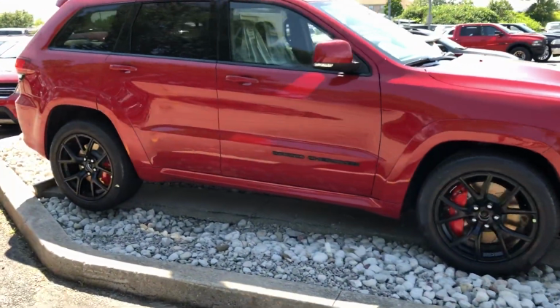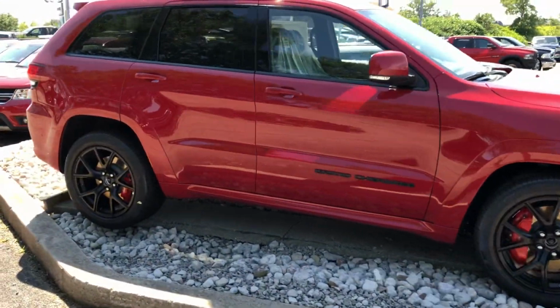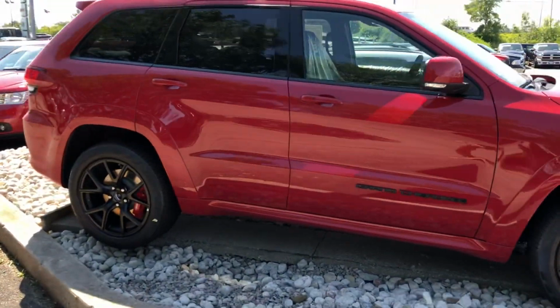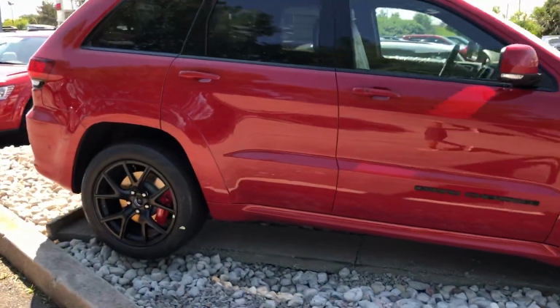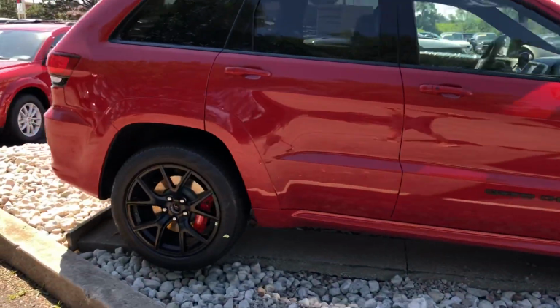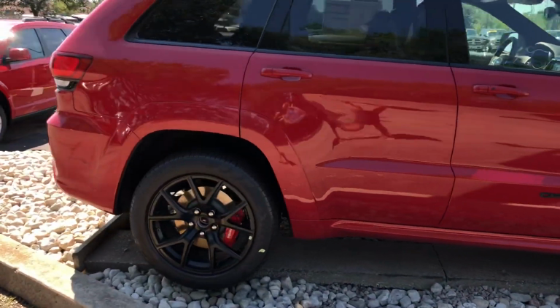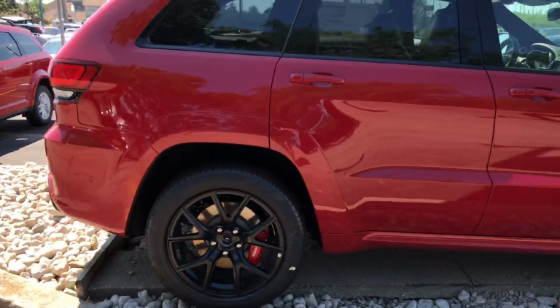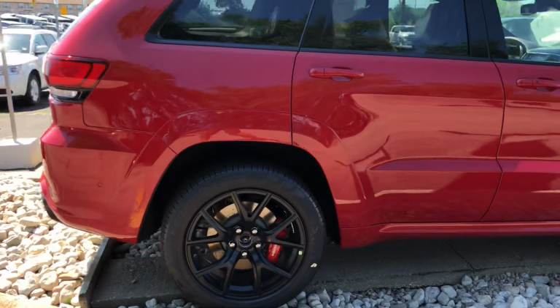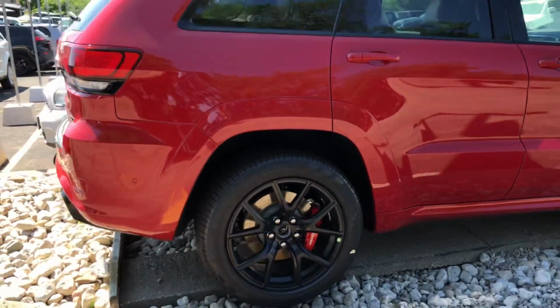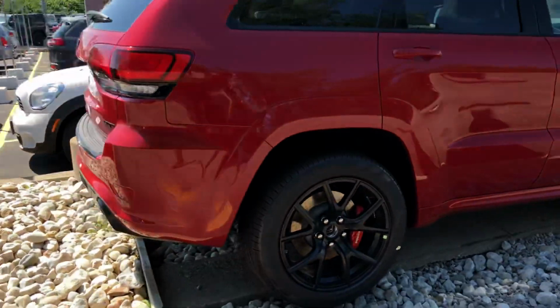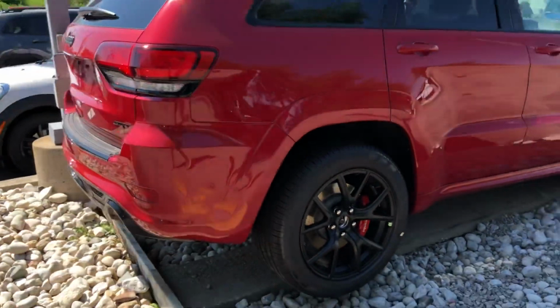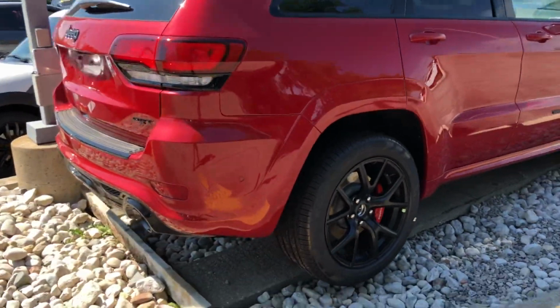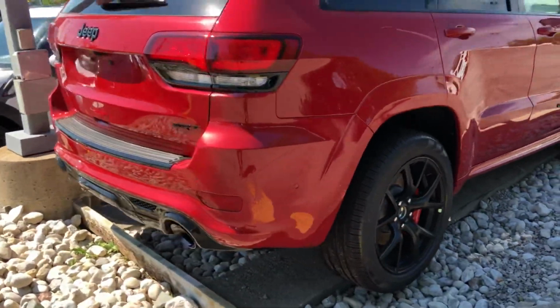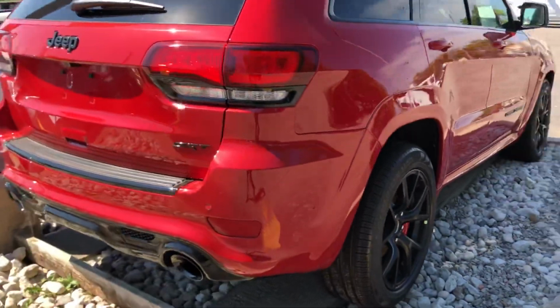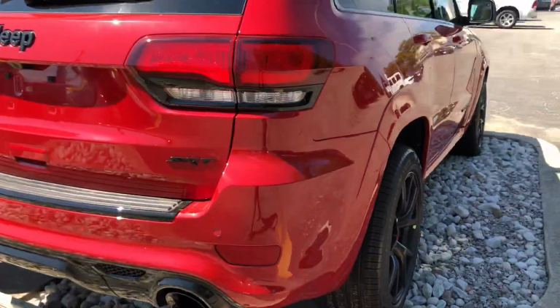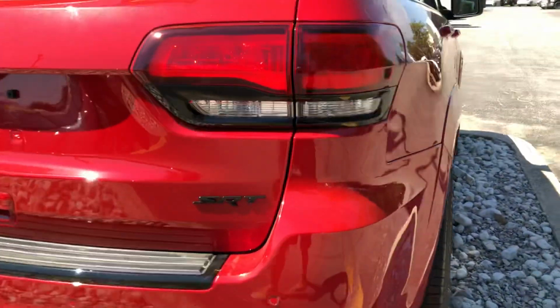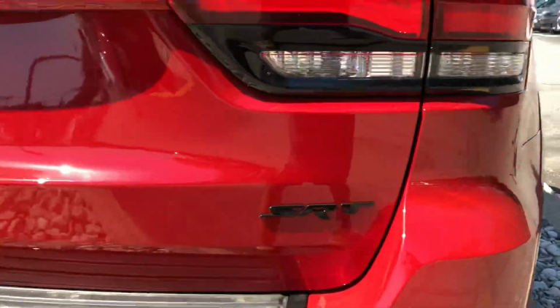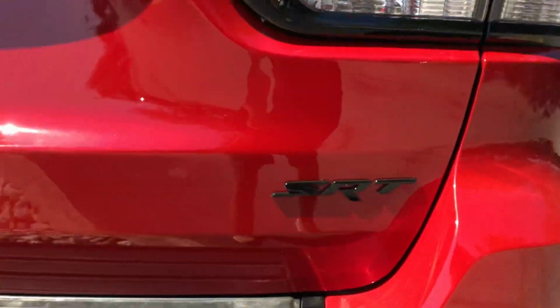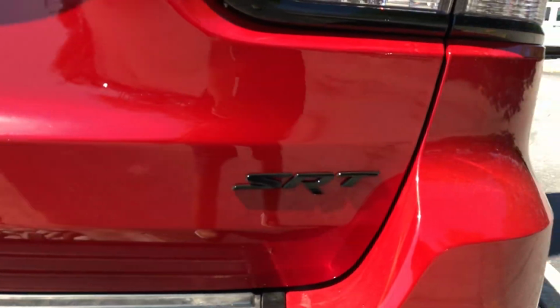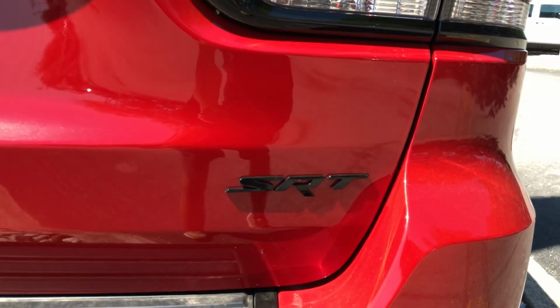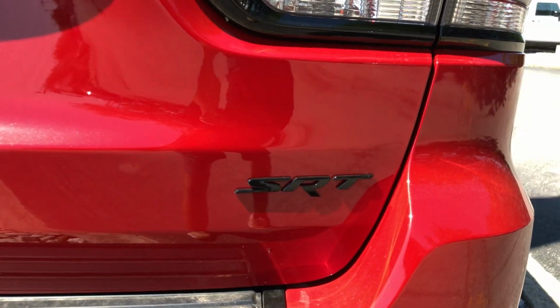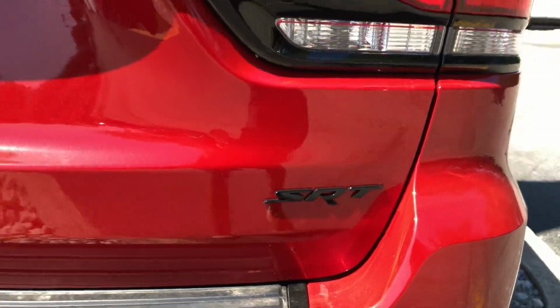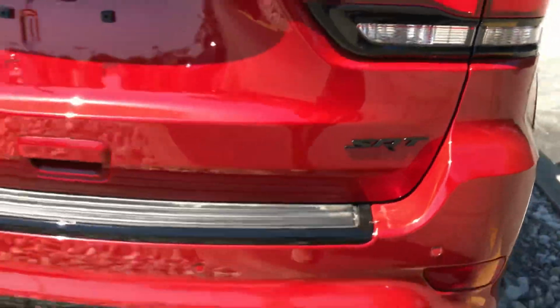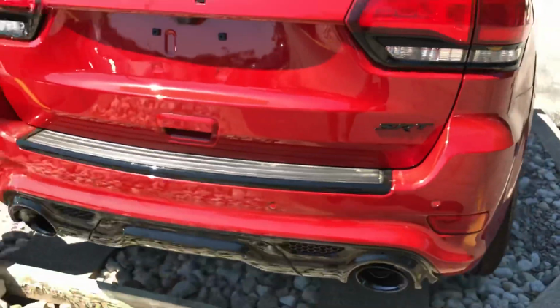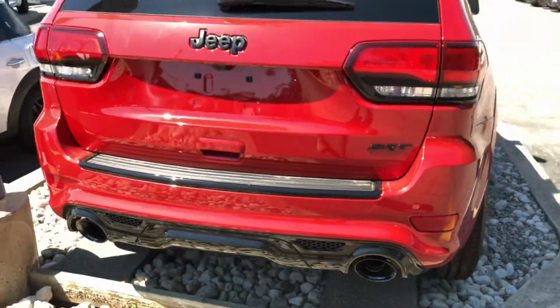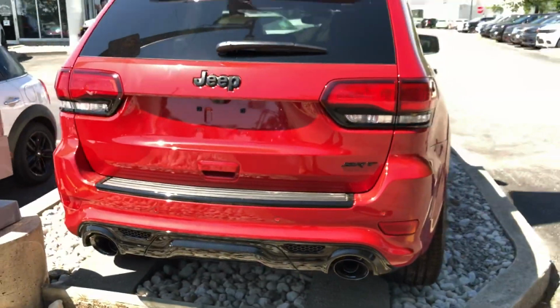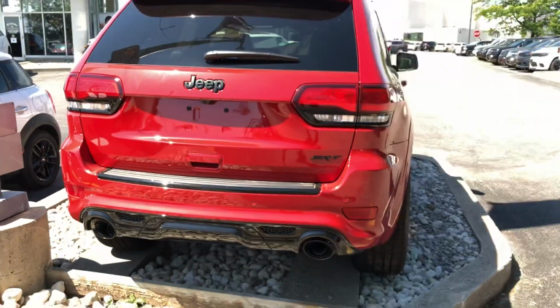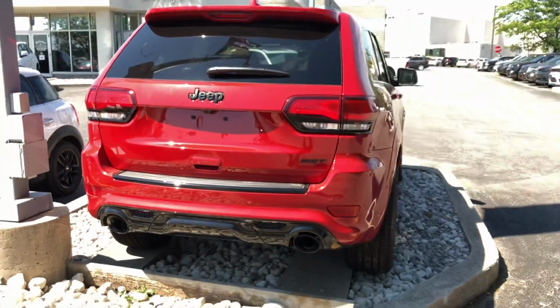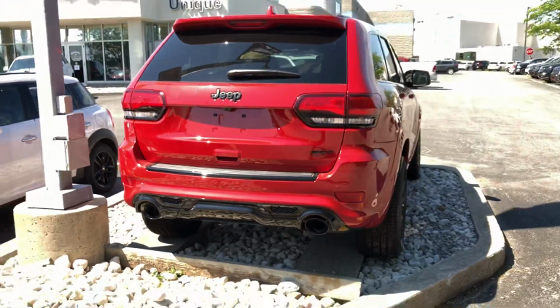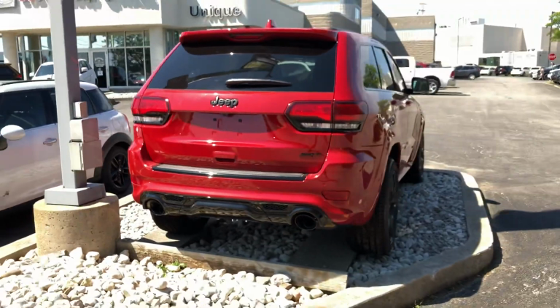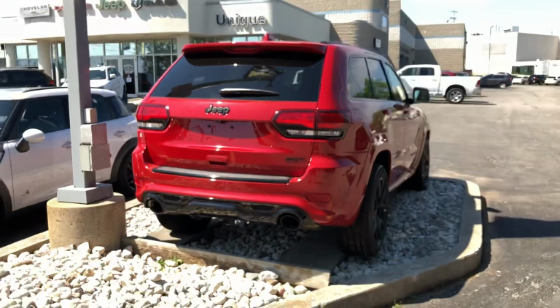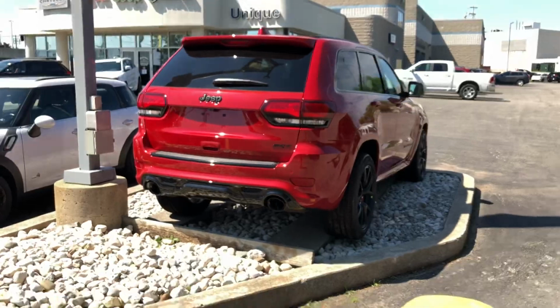I really want to show you this, especially when you get the black badging and black rims — it really pops nicely. As you can see, there's the SRT badging. This is an absolutely beautiful Grand Cherokee in firecracker red.